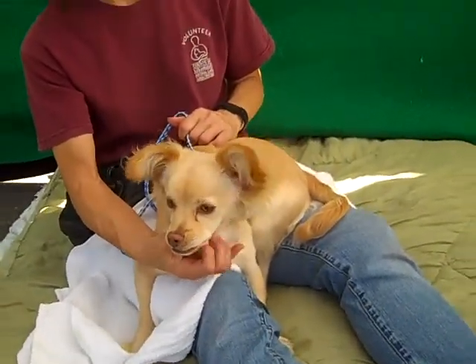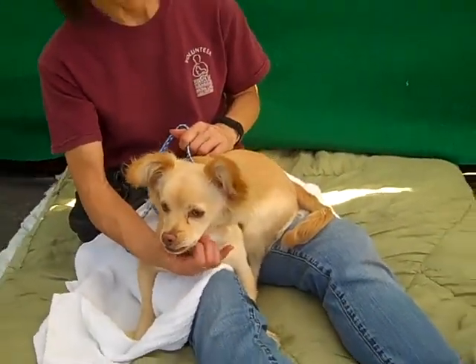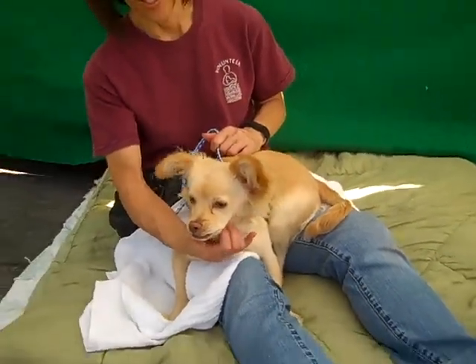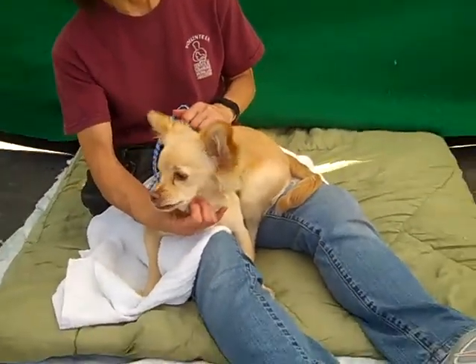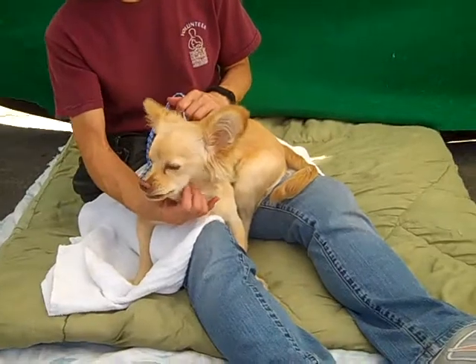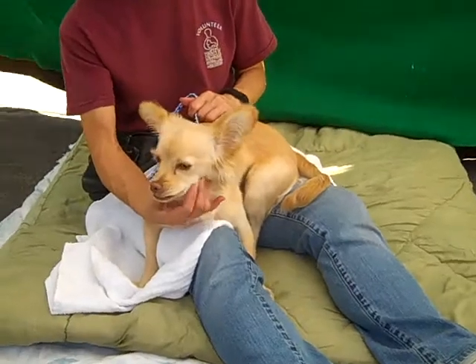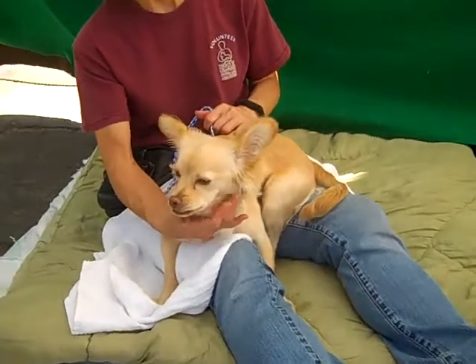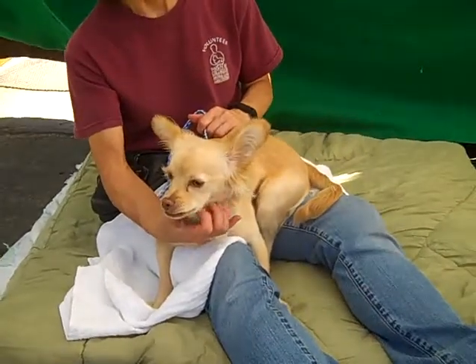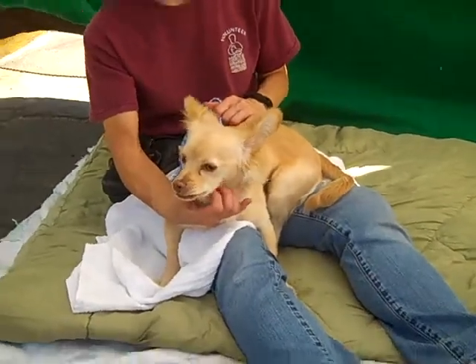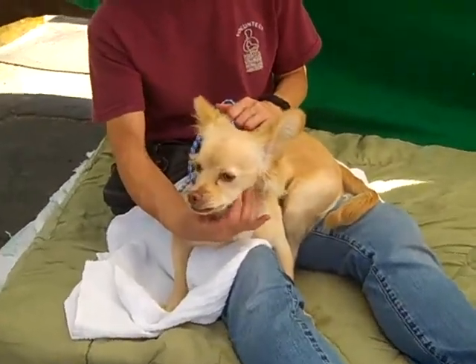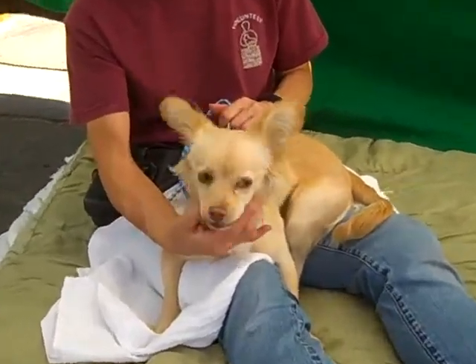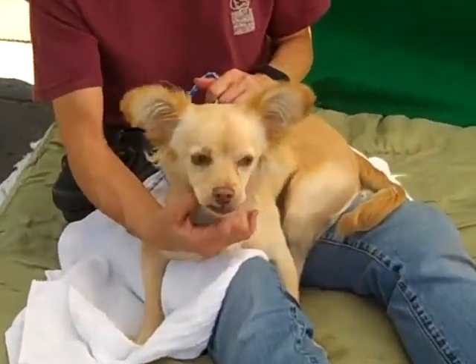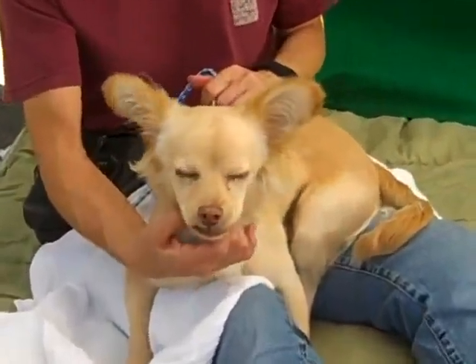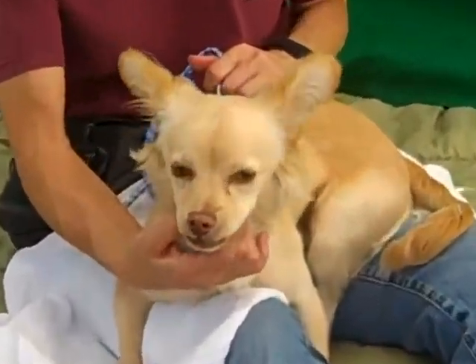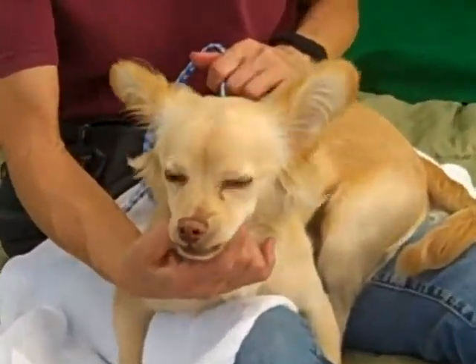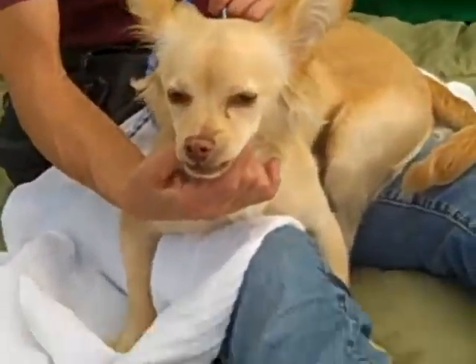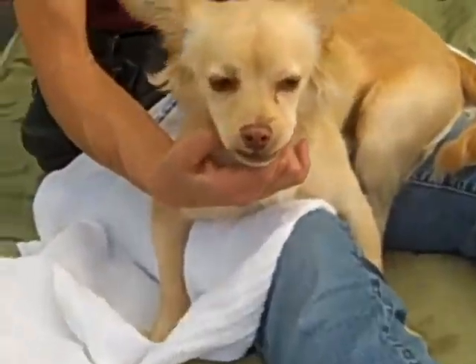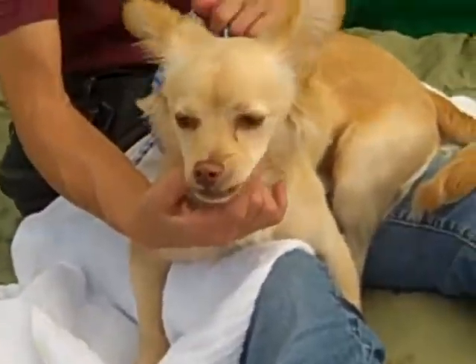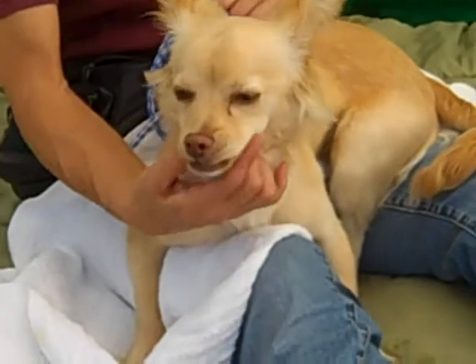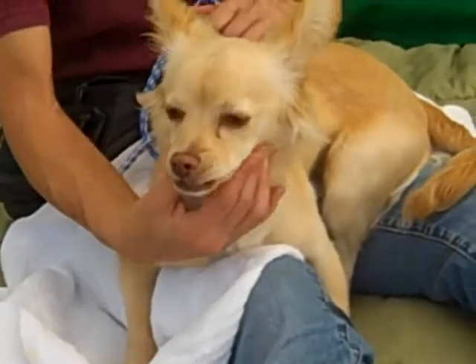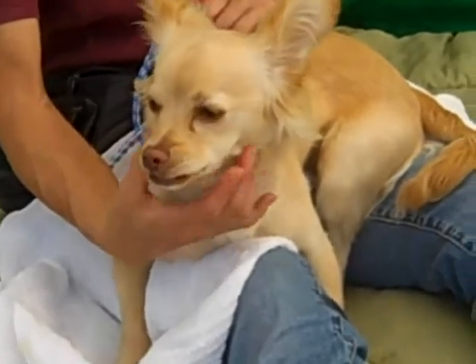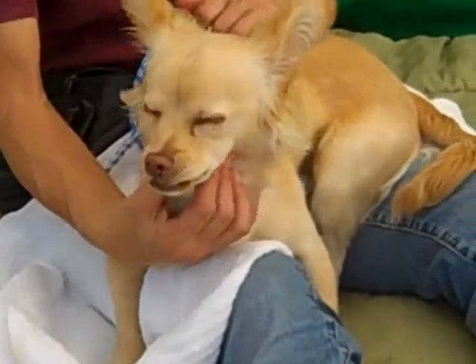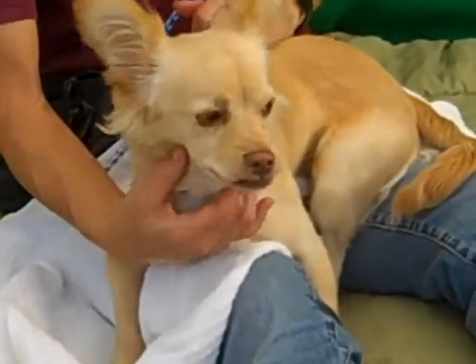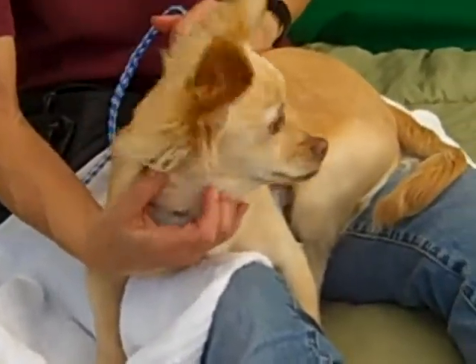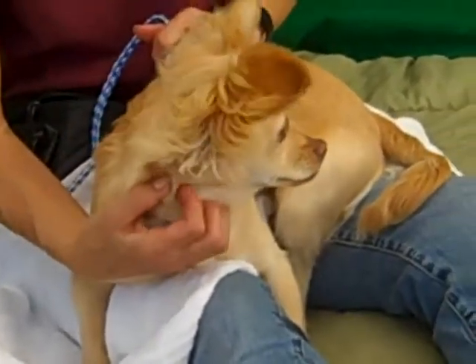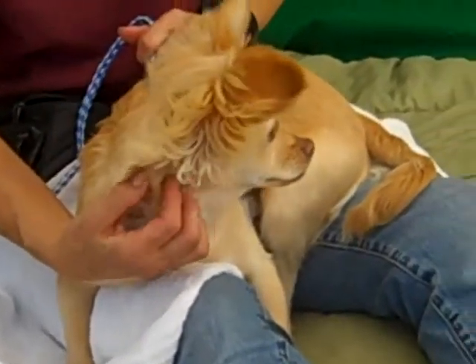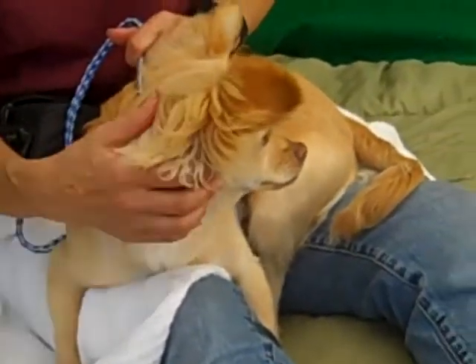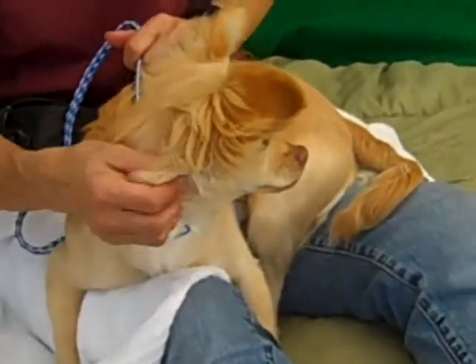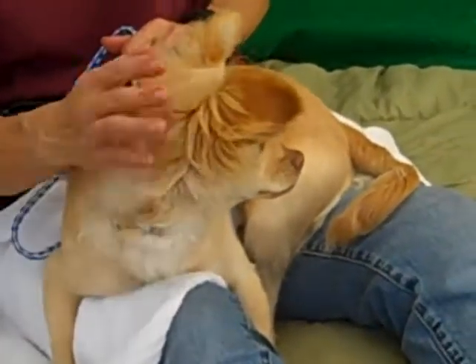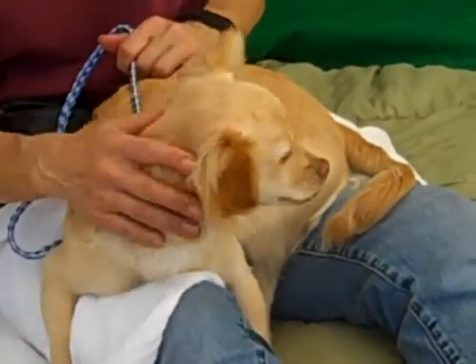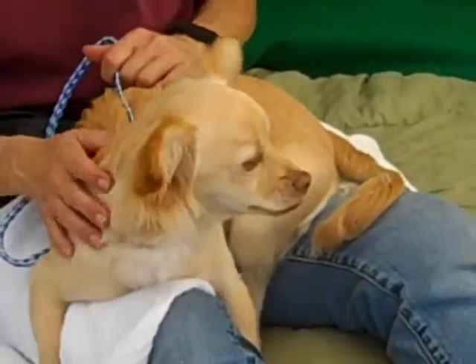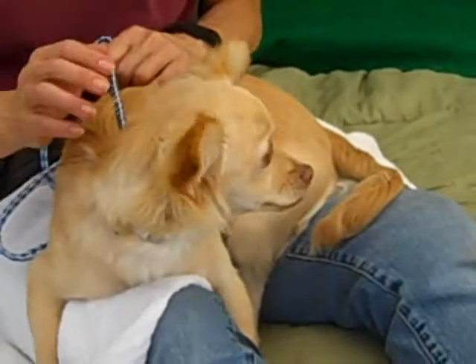He just got here, but he is available because he was an owner surrender. So you might want to rush on down. I think this guy is going to go to a very, very nice home, because he is a special little guy — very beautiful.